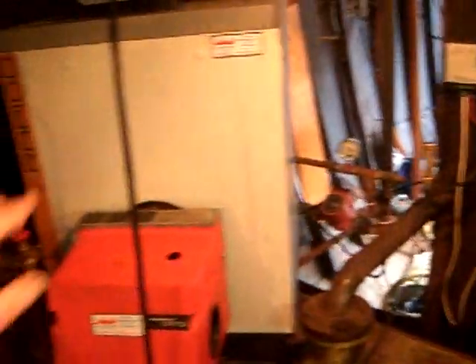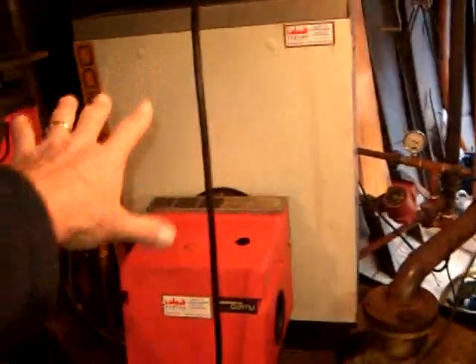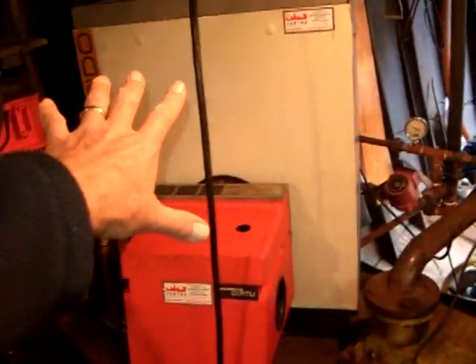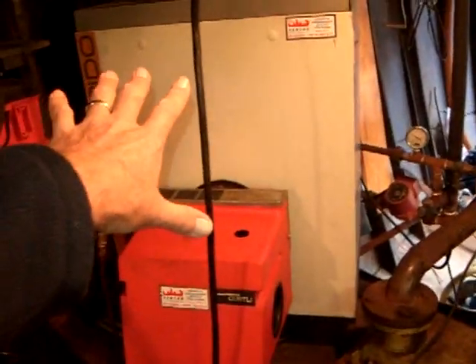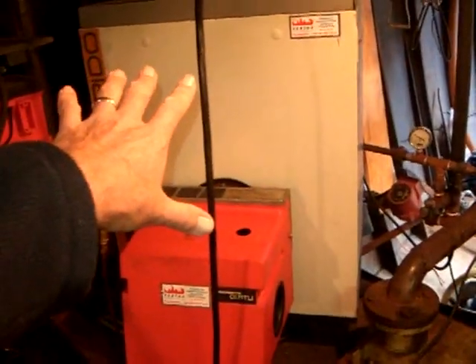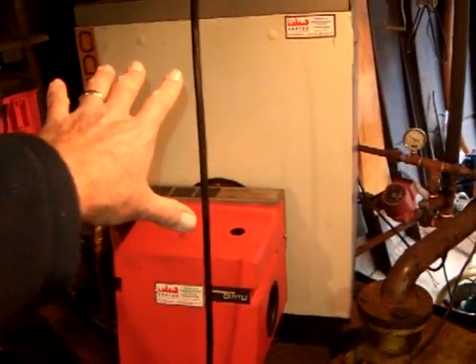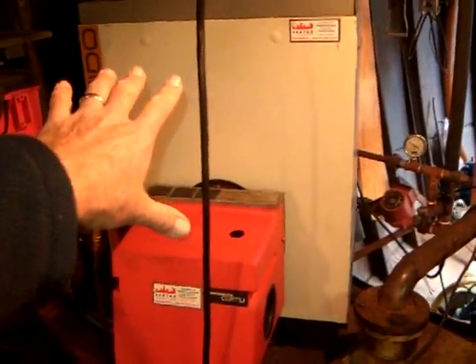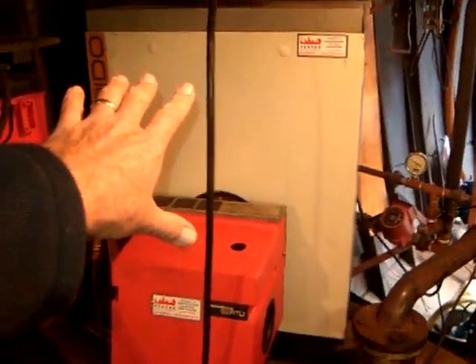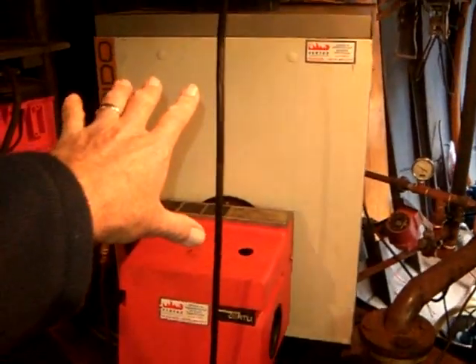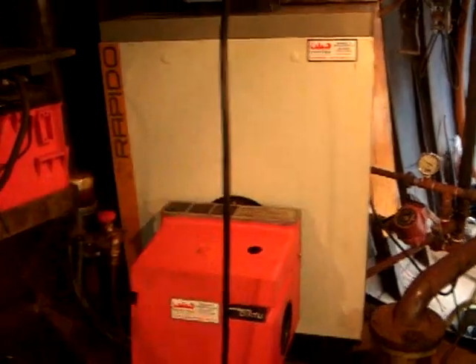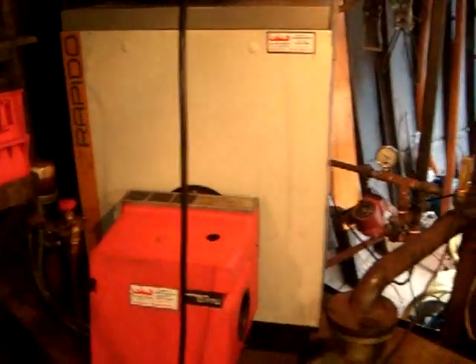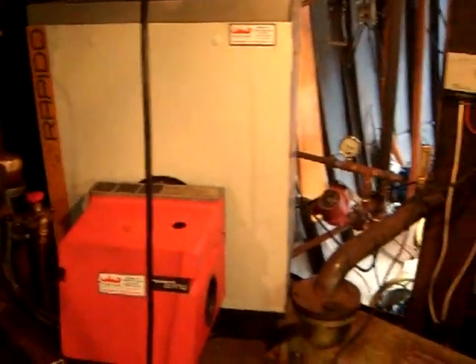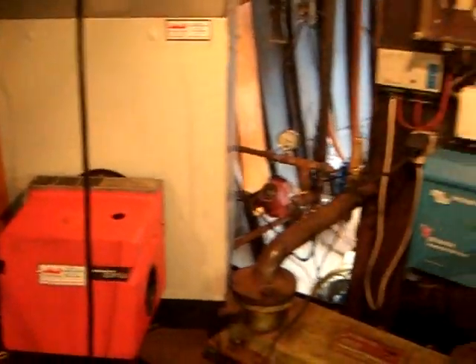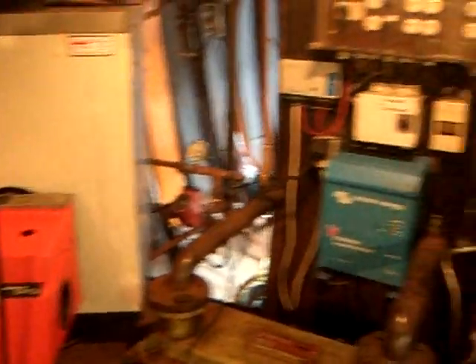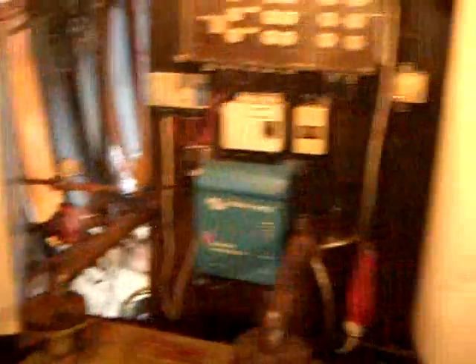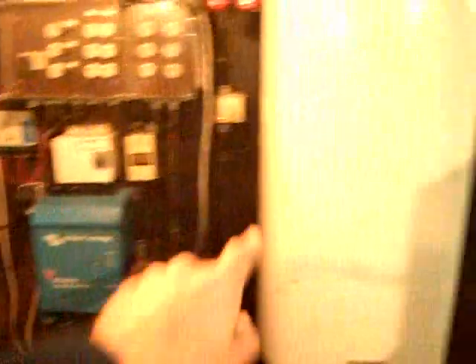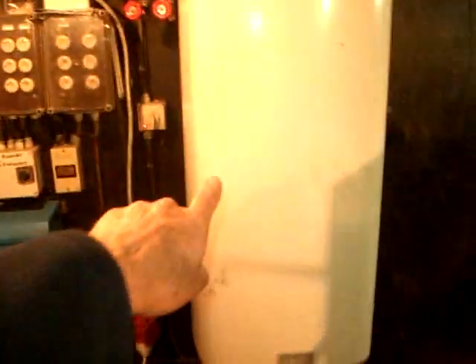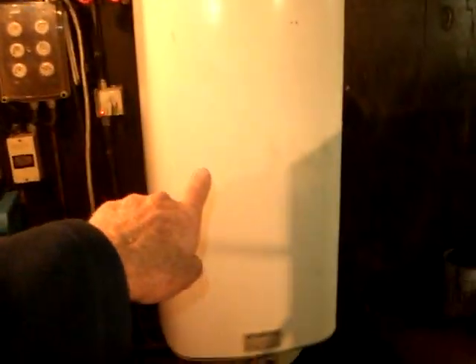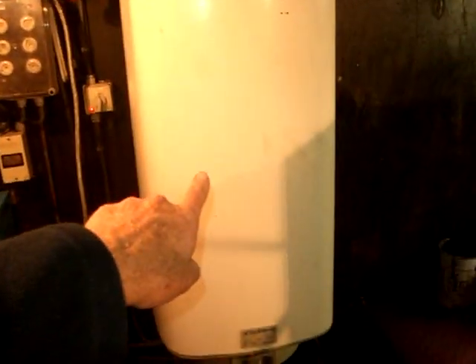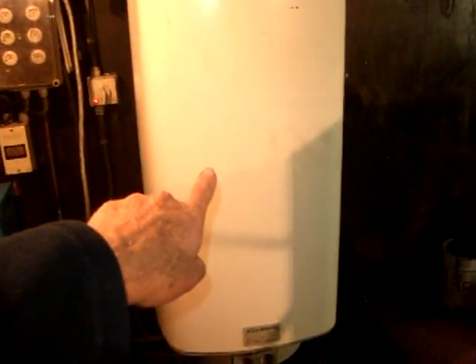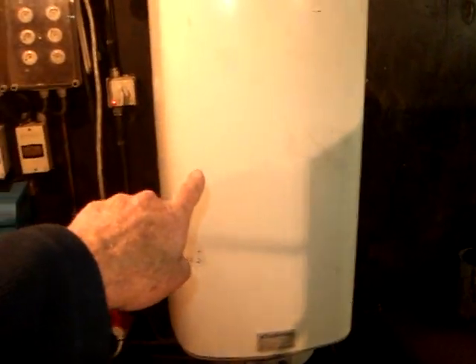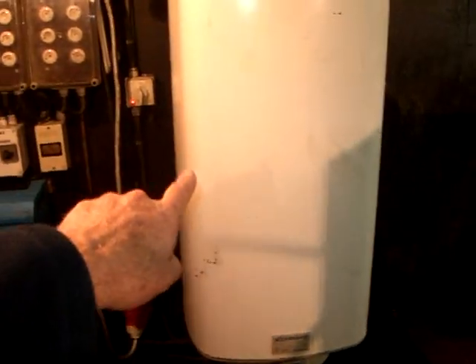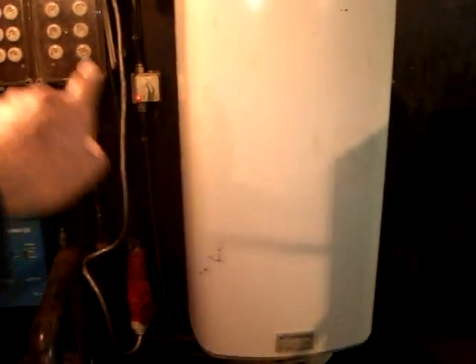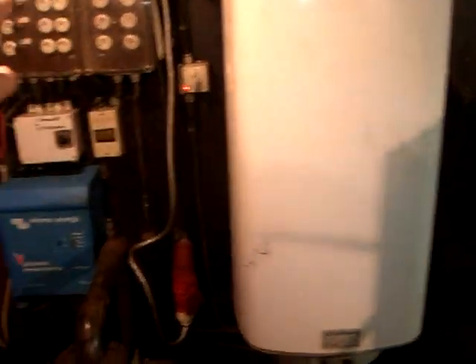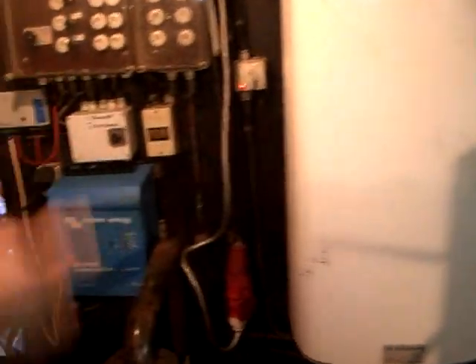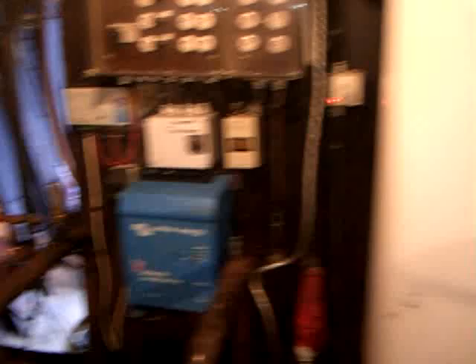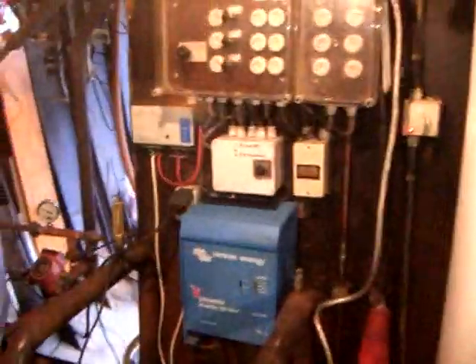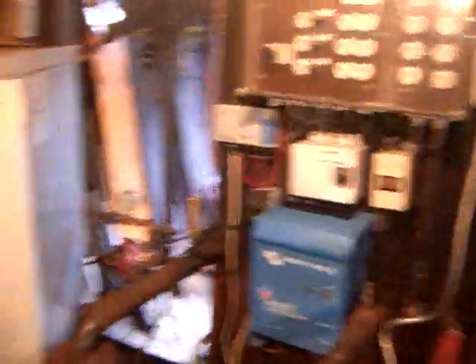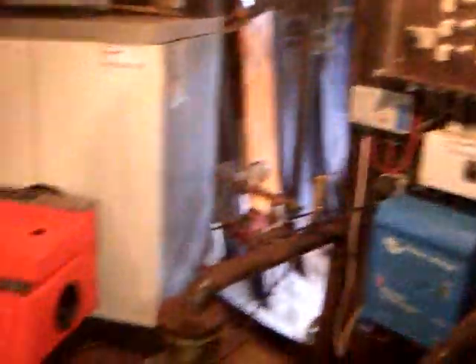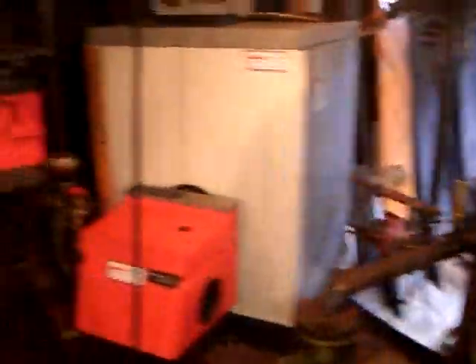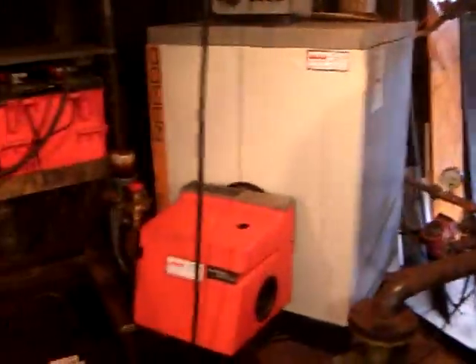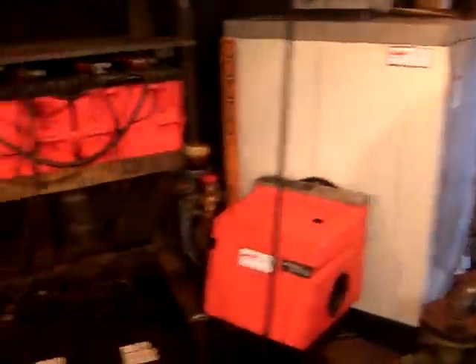This is the central heating boiler. And this is the hot water boiler, with a fuse panel there.